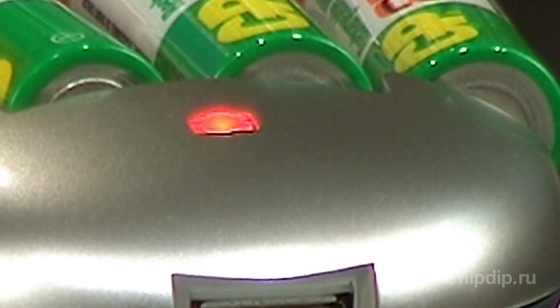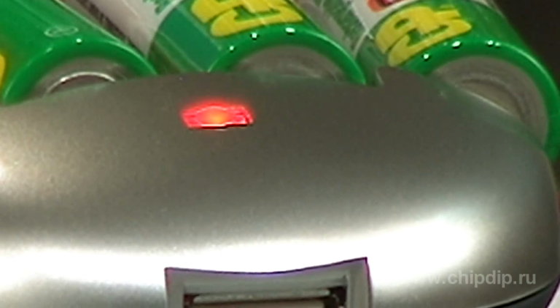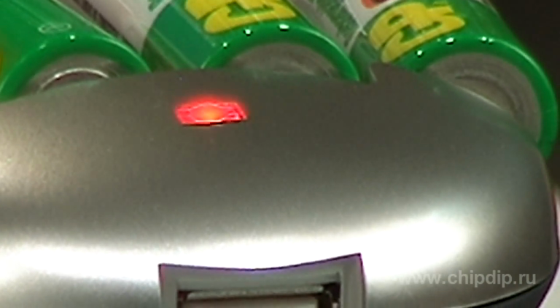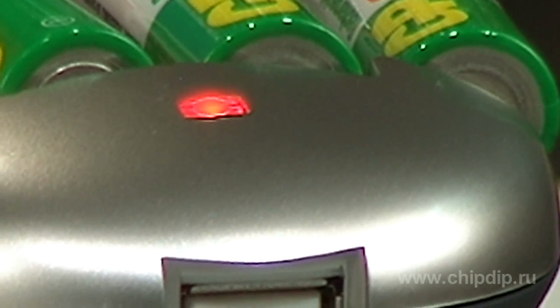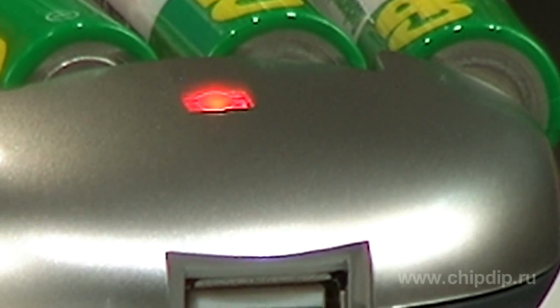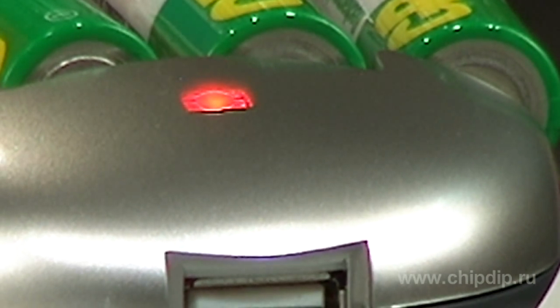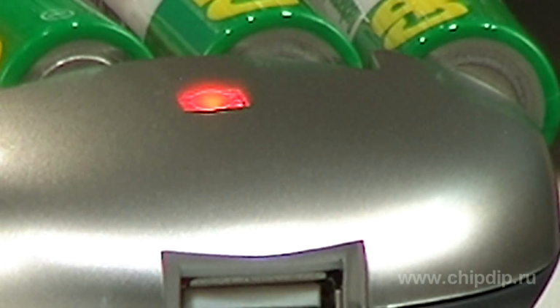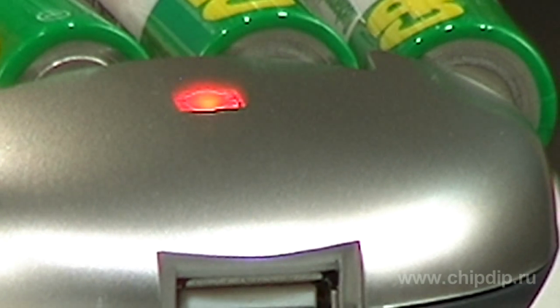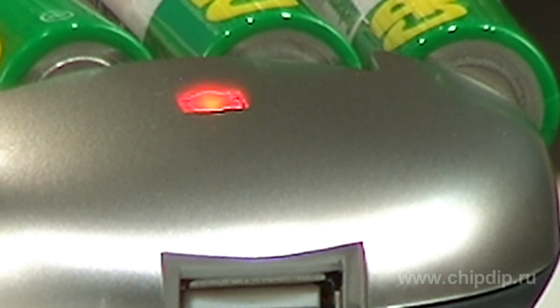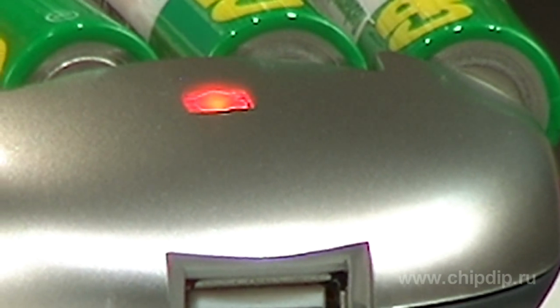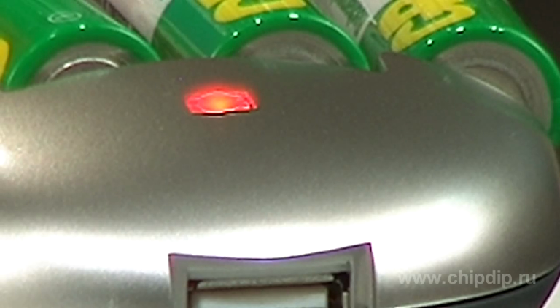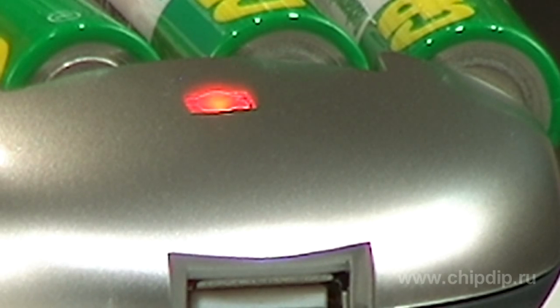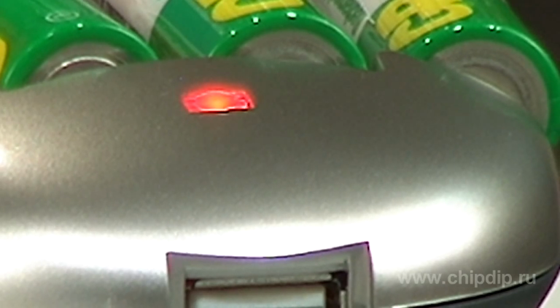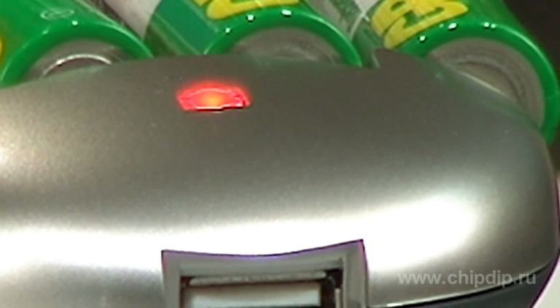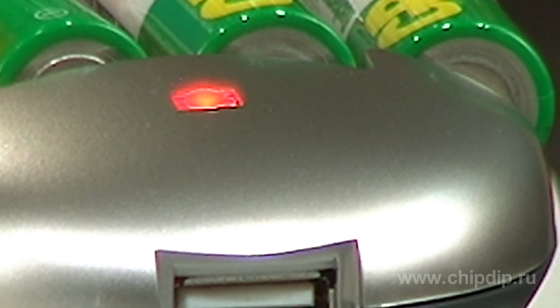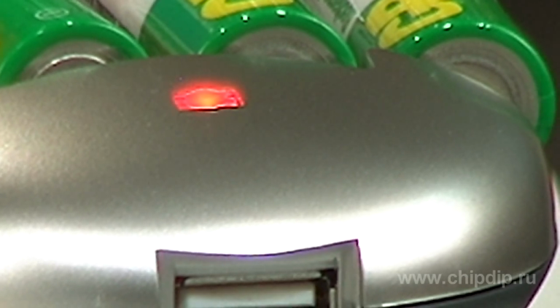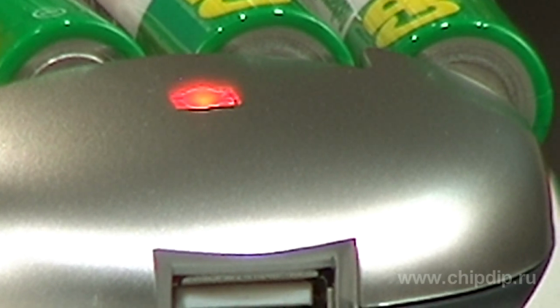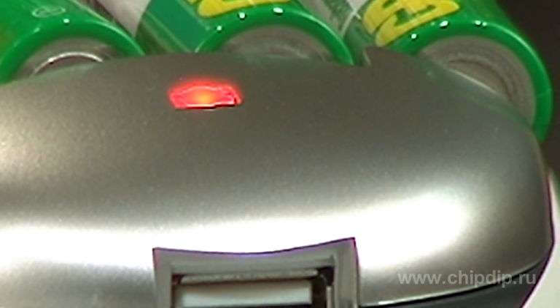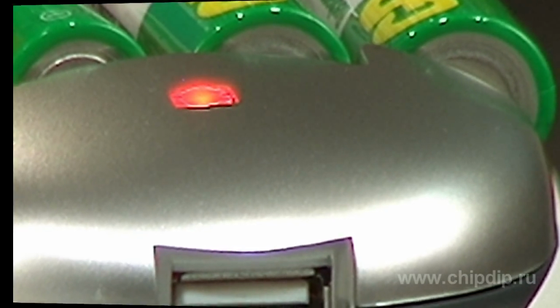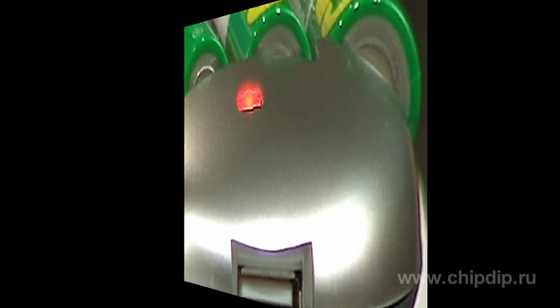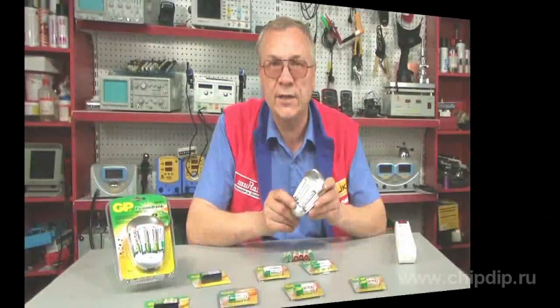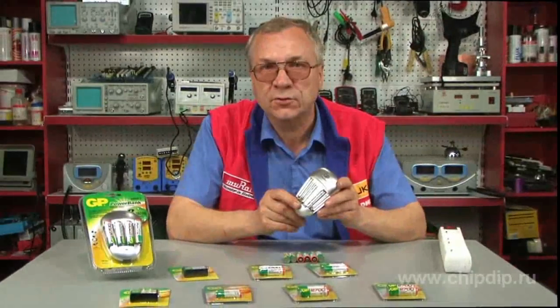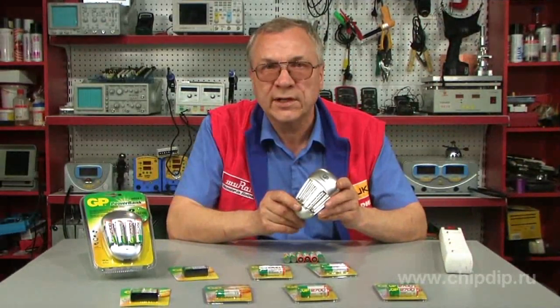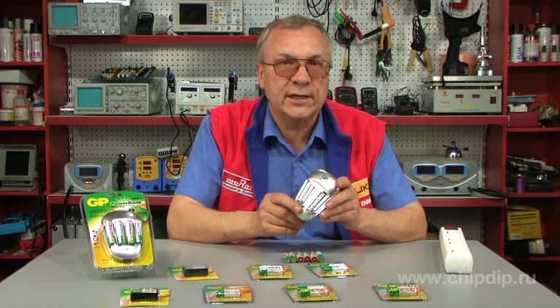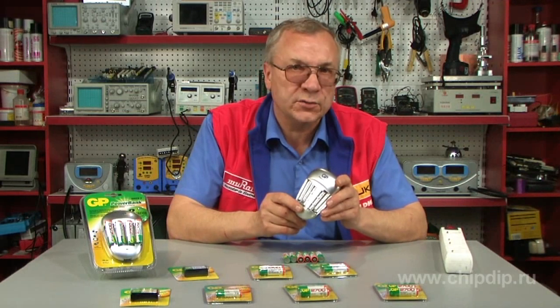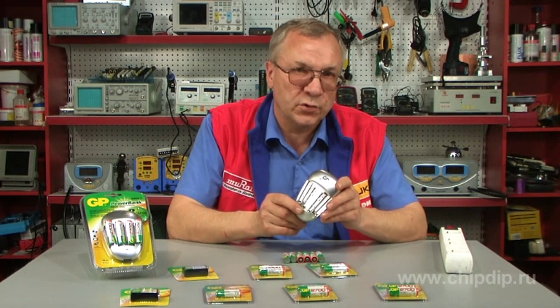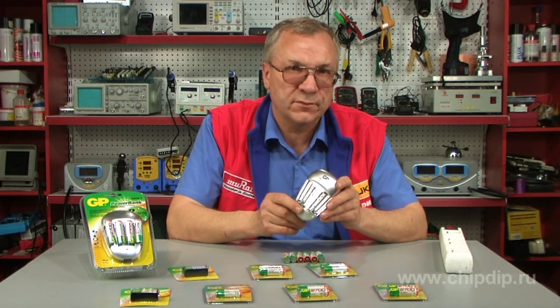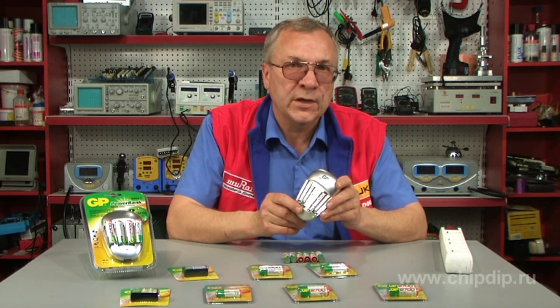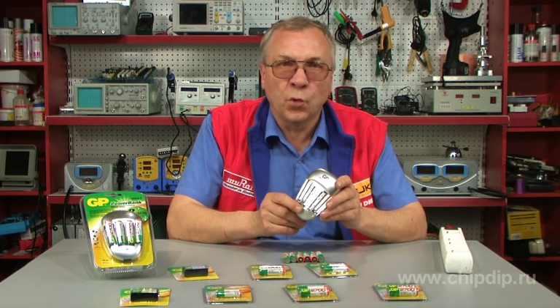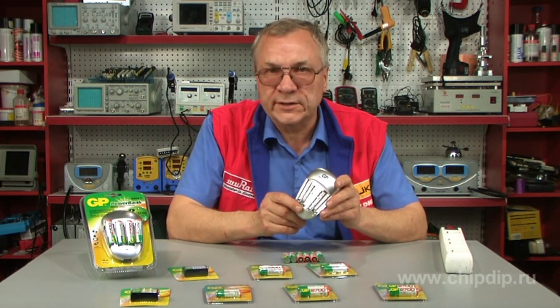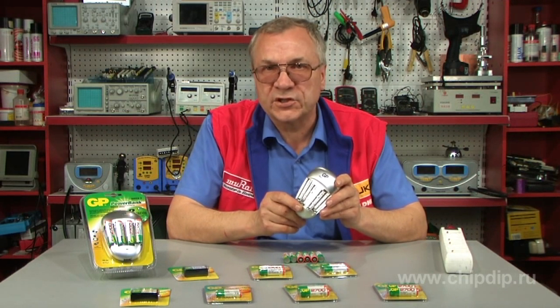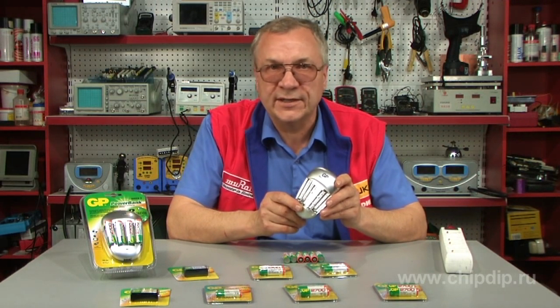When charging is complete, the device will switch to additional charge mode and the LED will be green. This indicates that the batteries are ready for further use.